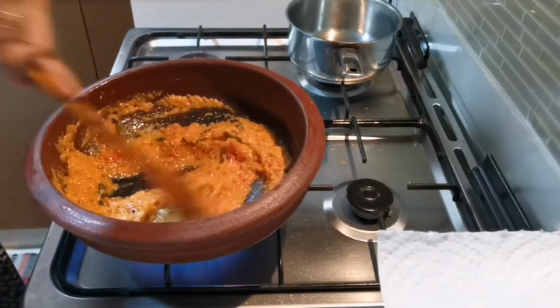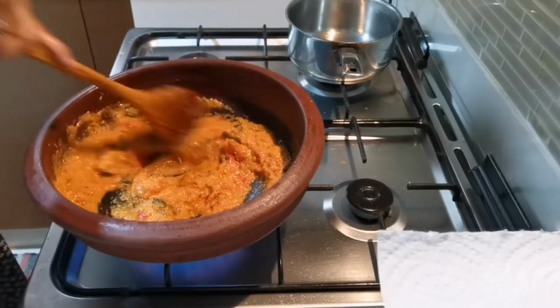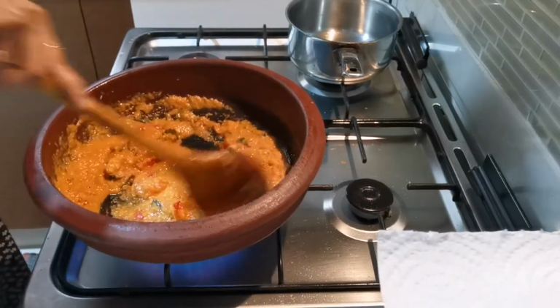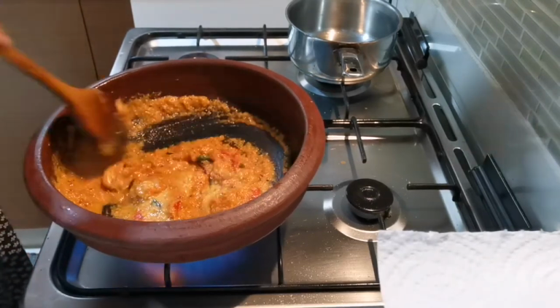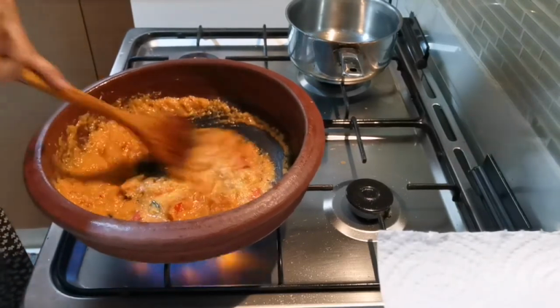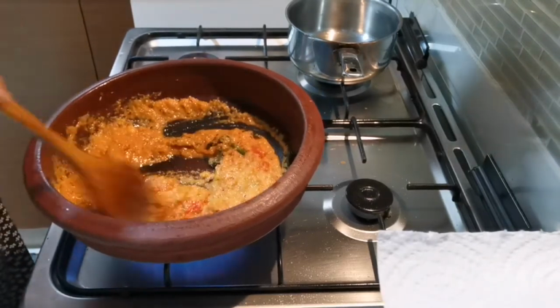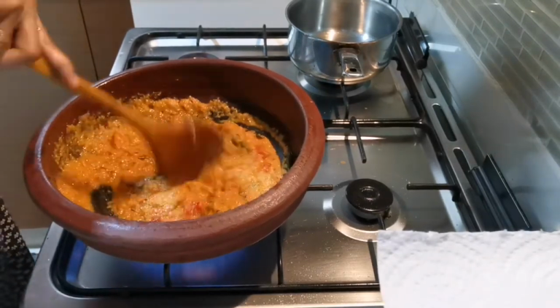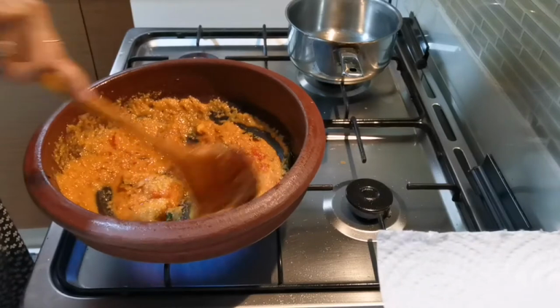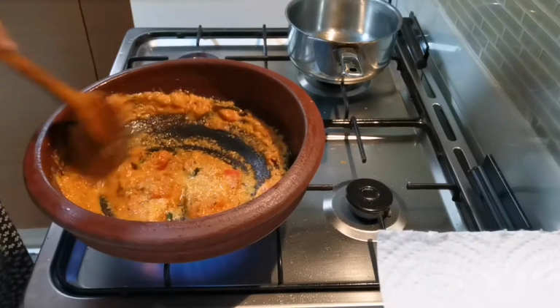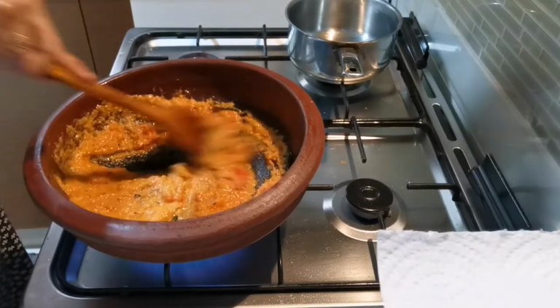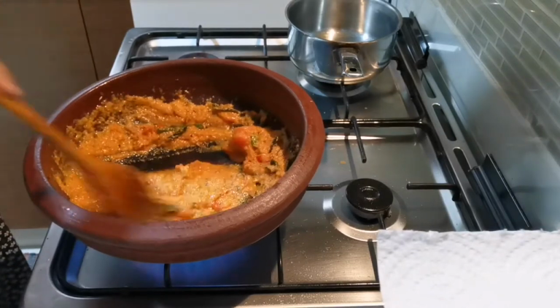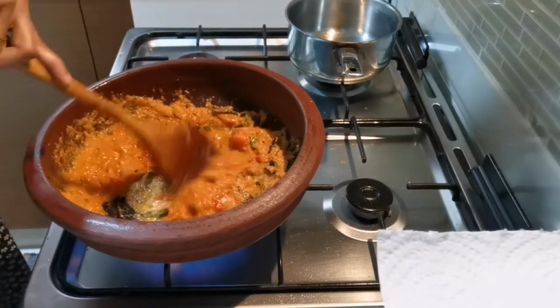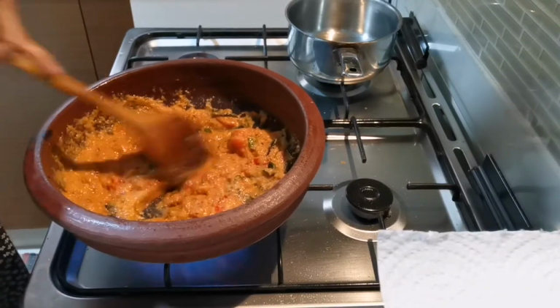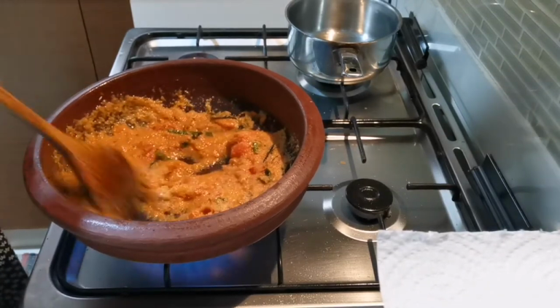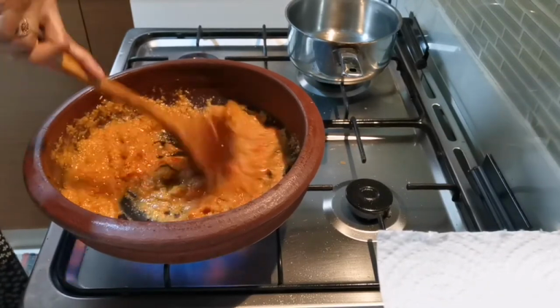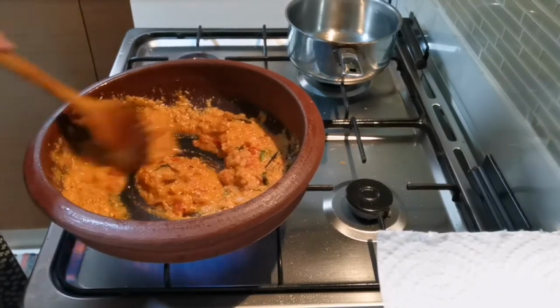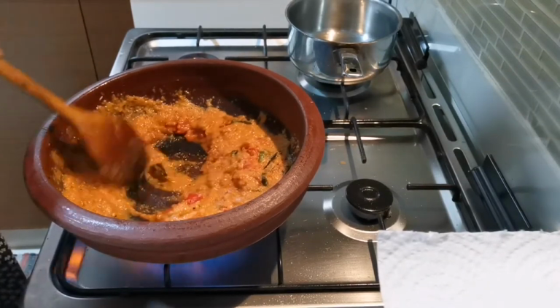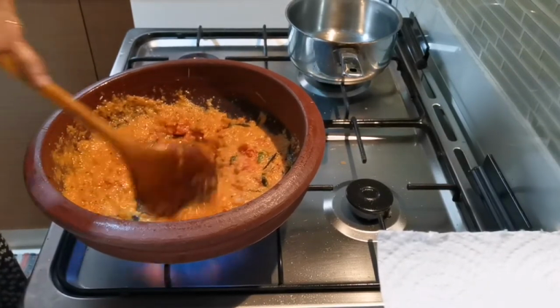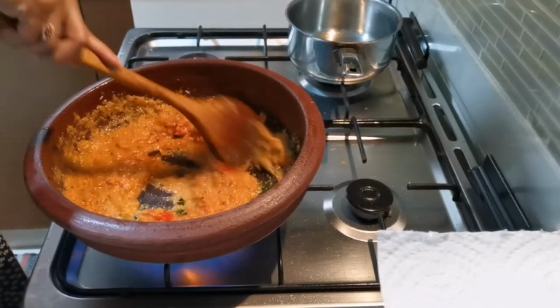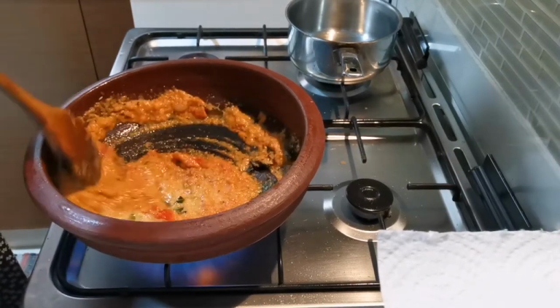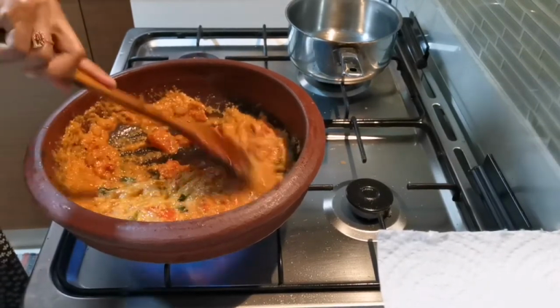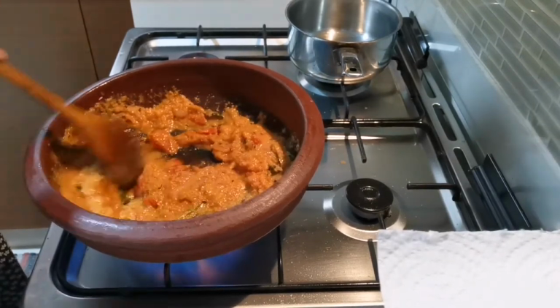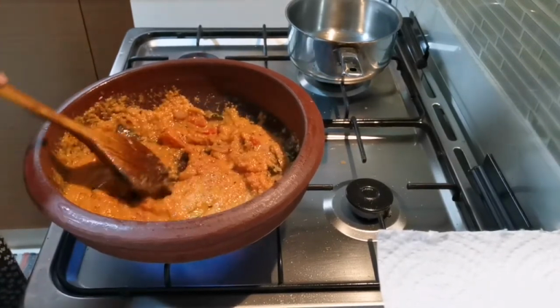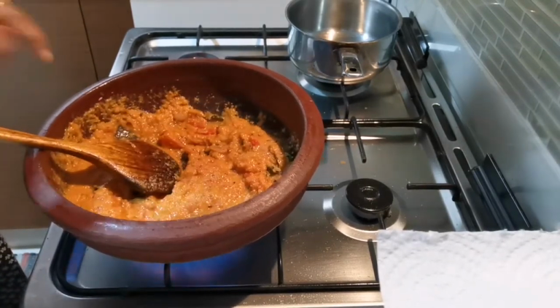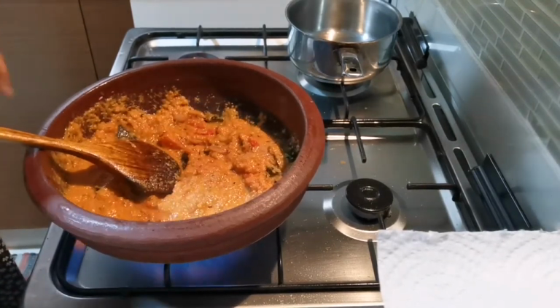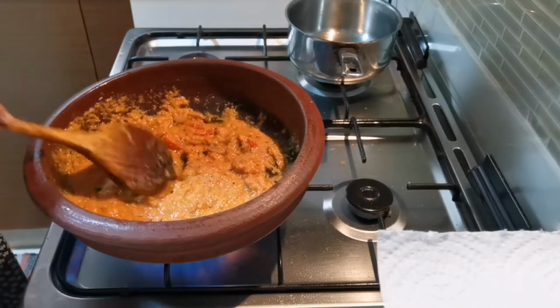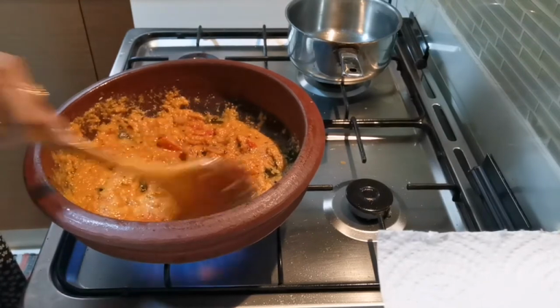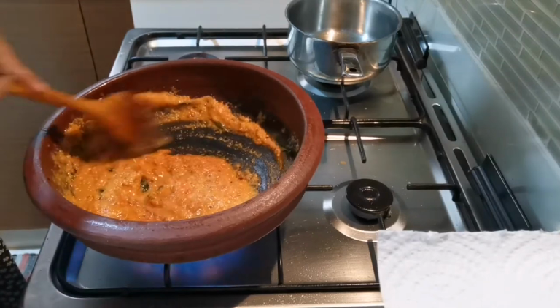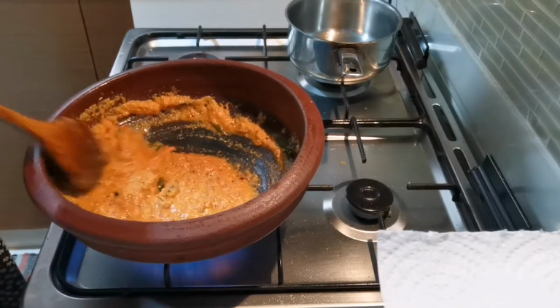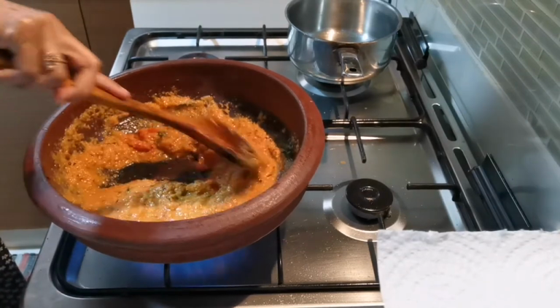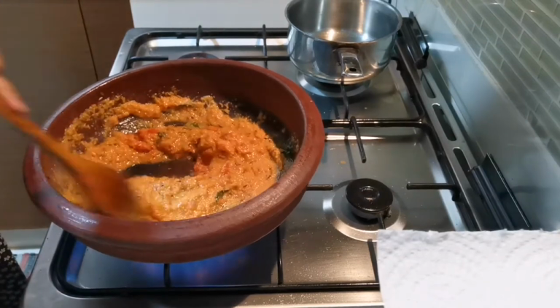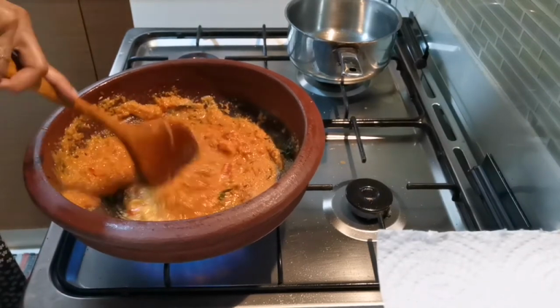I am going to add a little bit of salt in the pan. I will make the sauce and add the sauce.